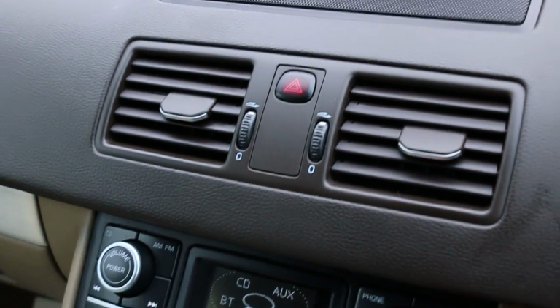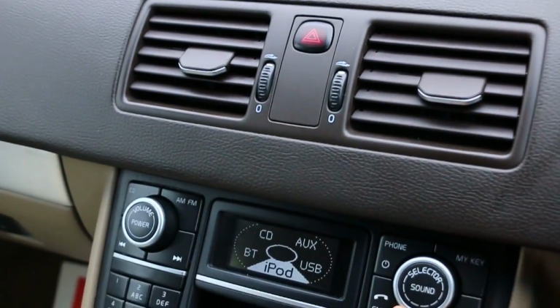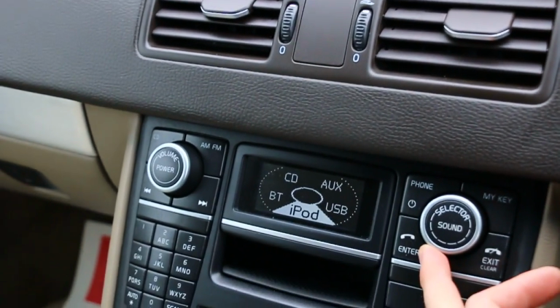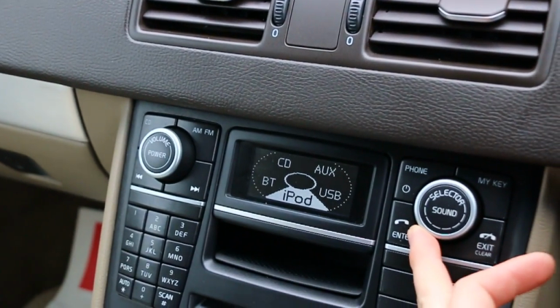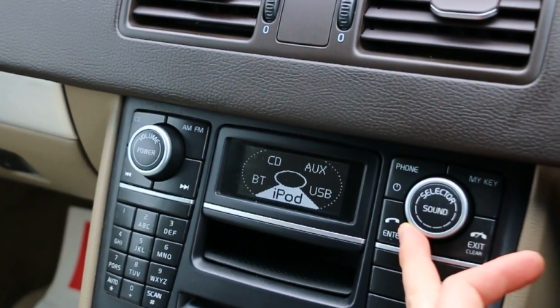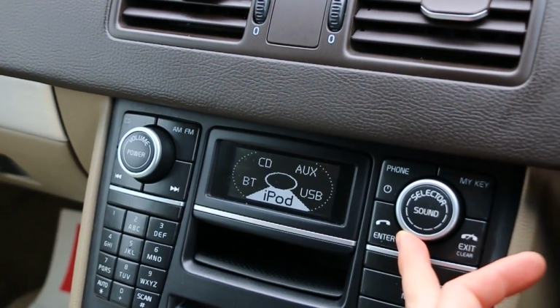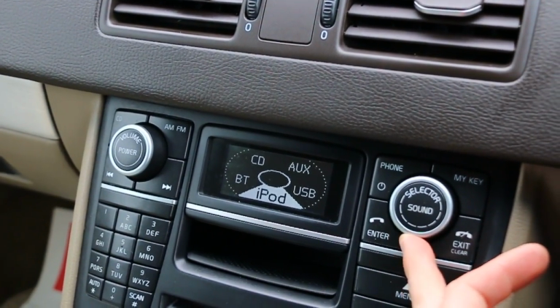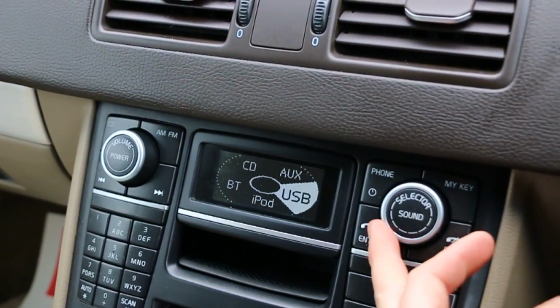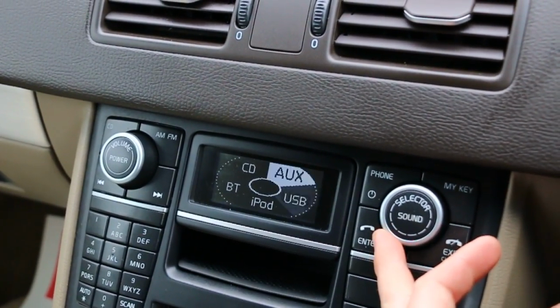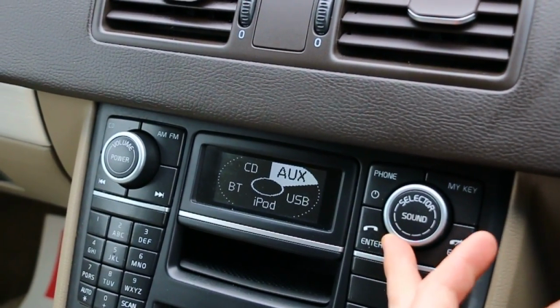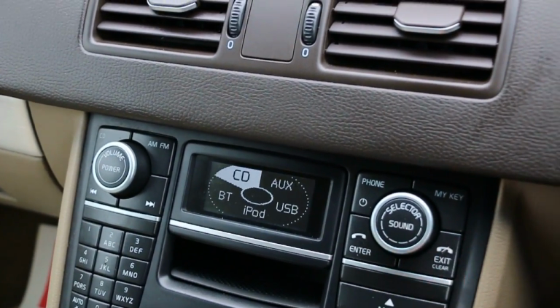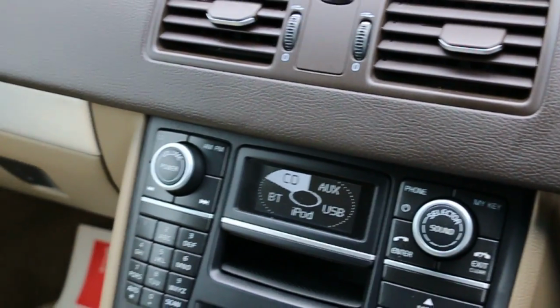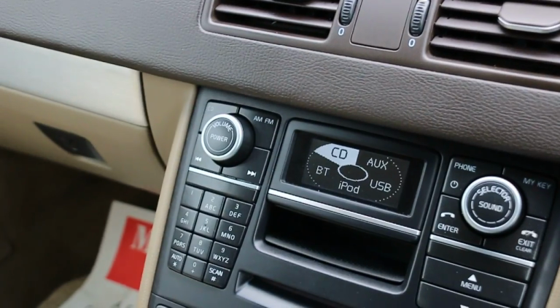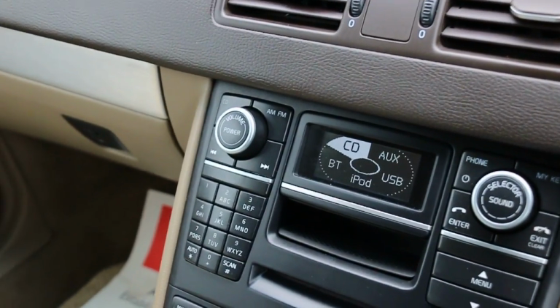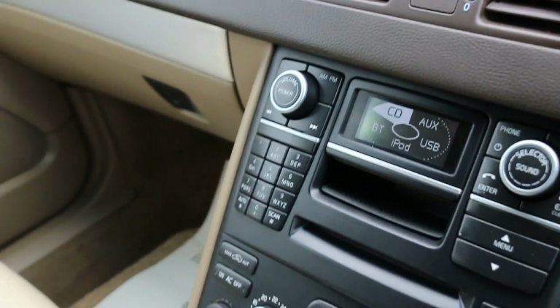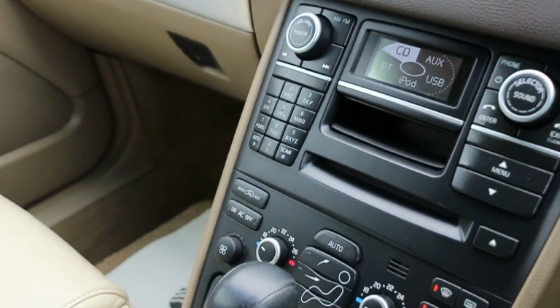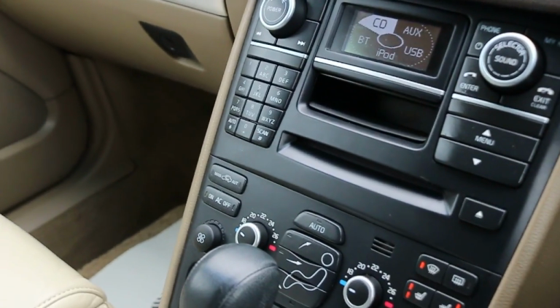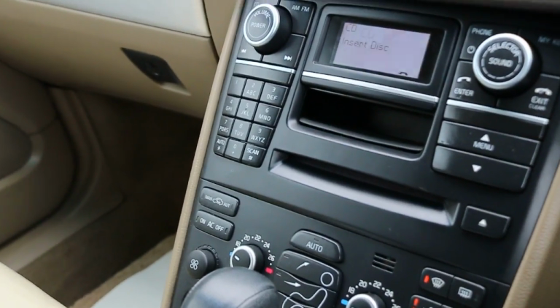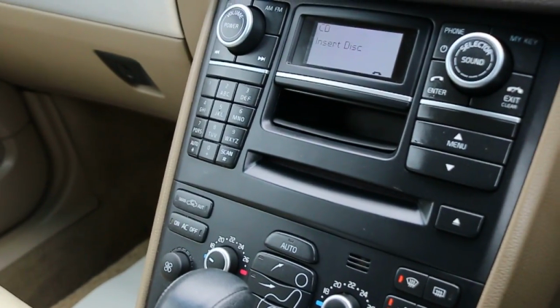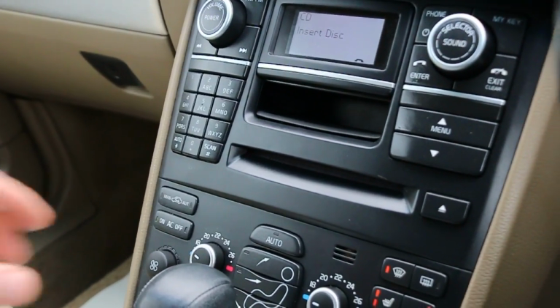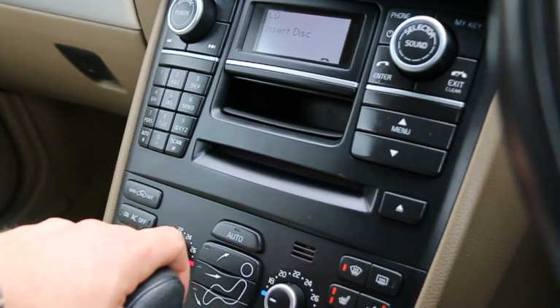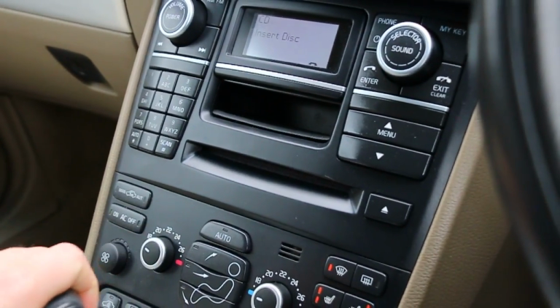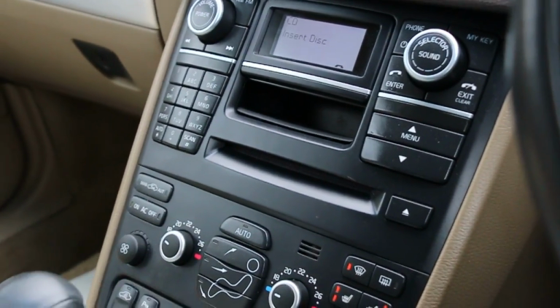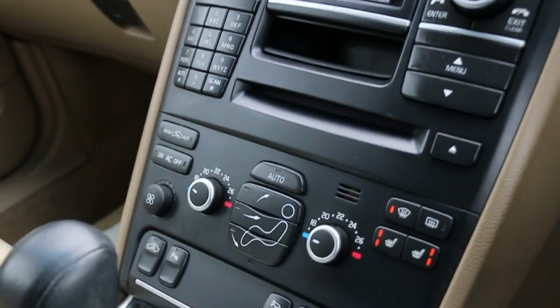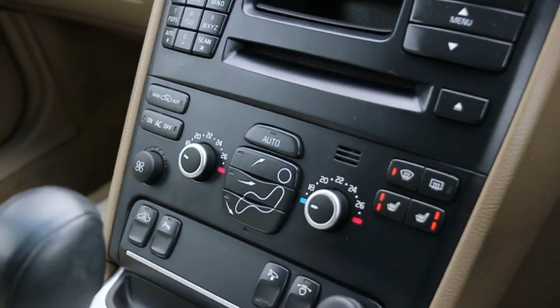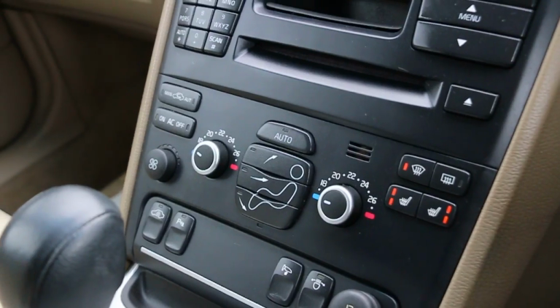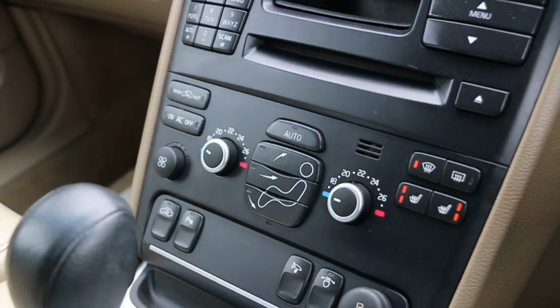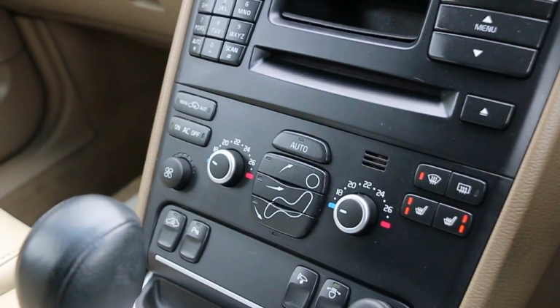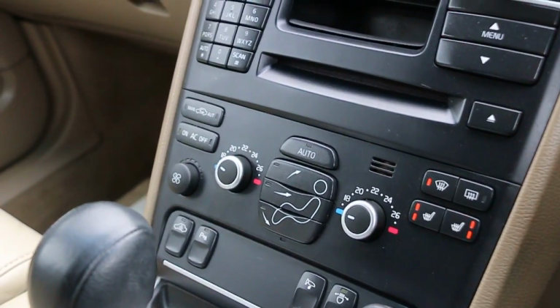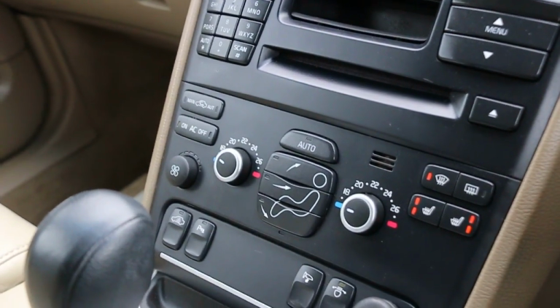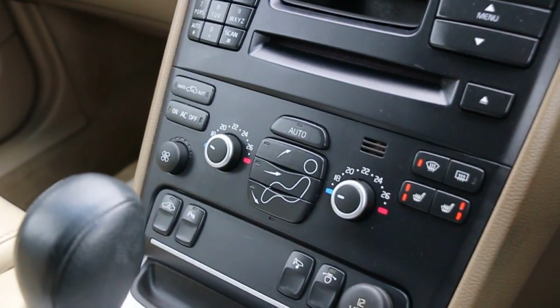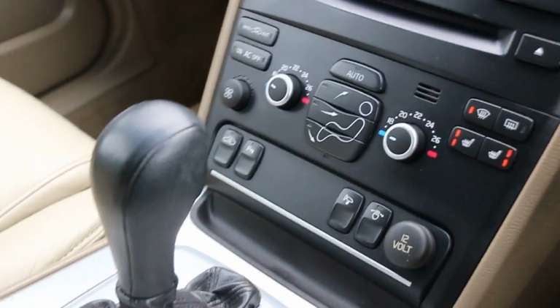It's got iPod connection, USB and aux connection, CD, heated seats, and two-zone air conditioning.